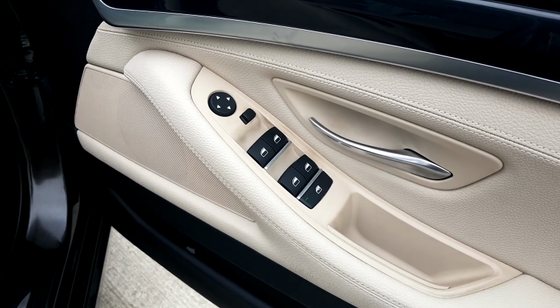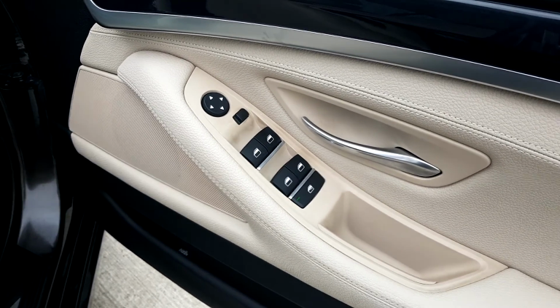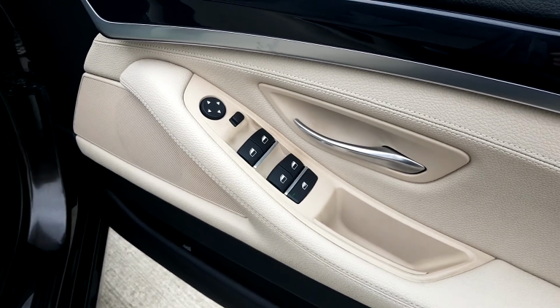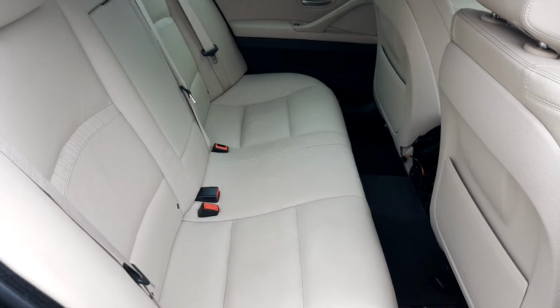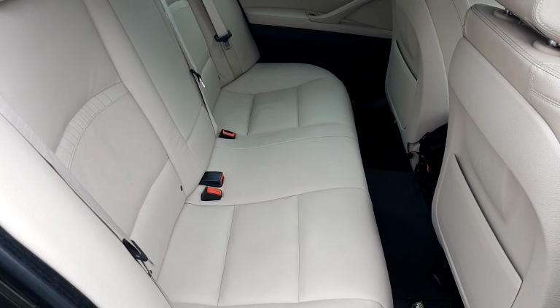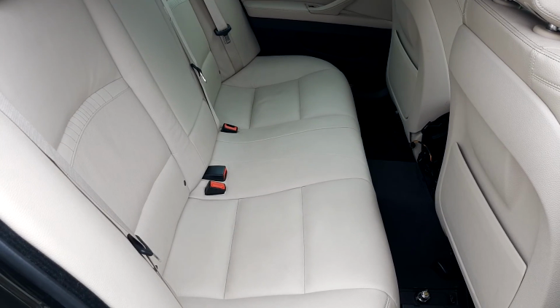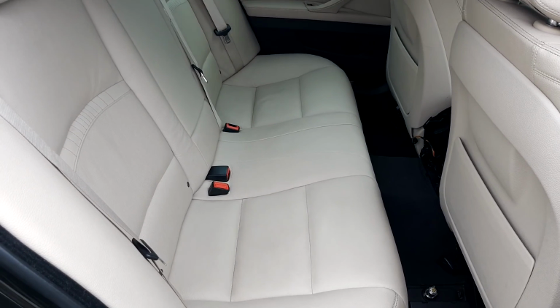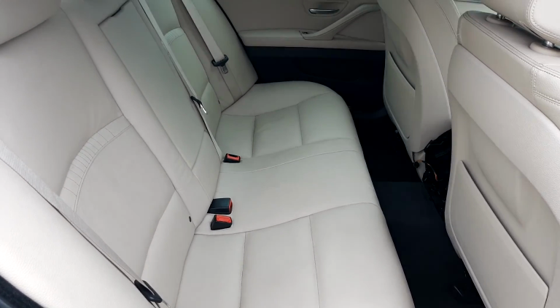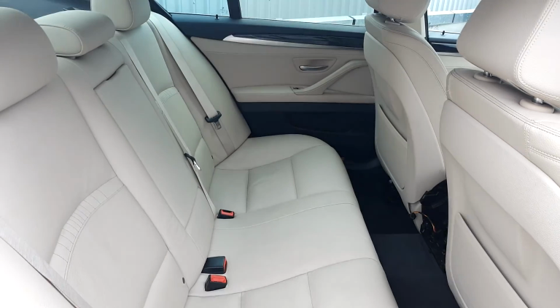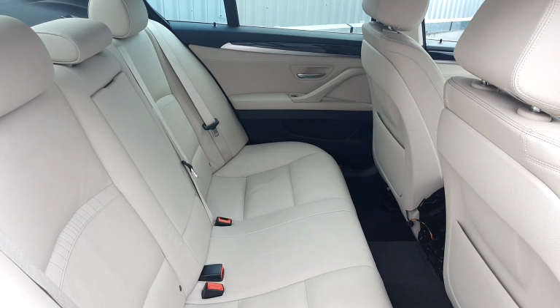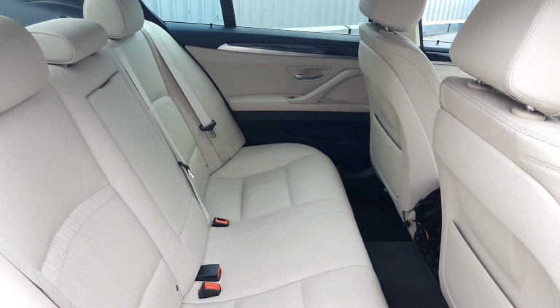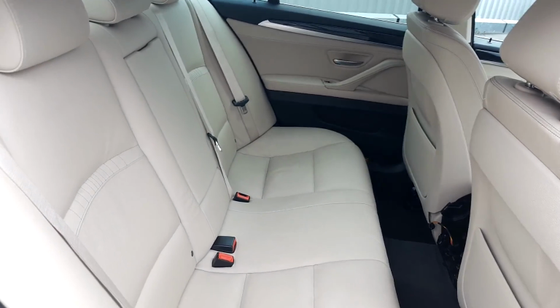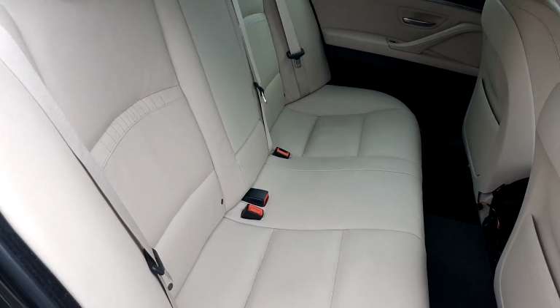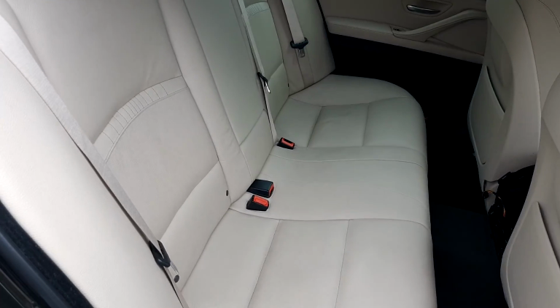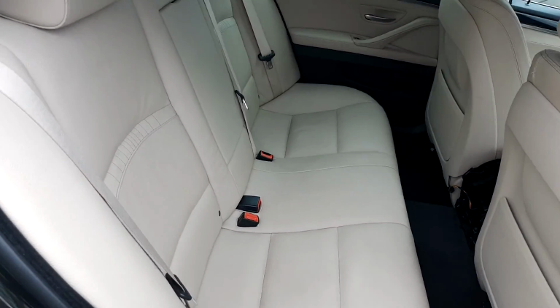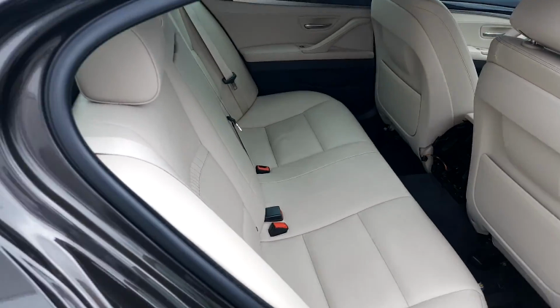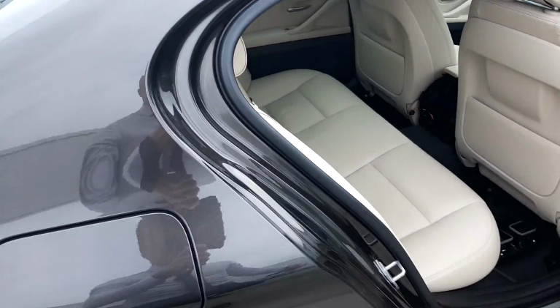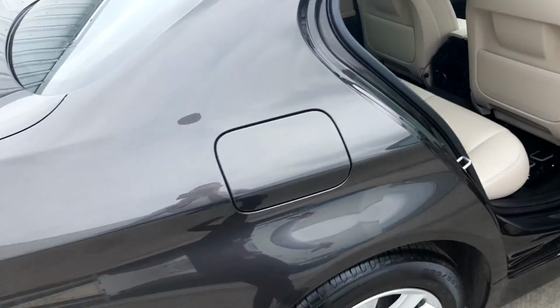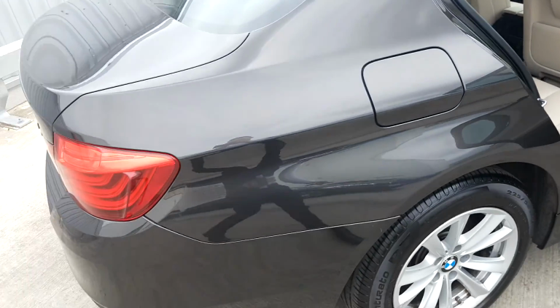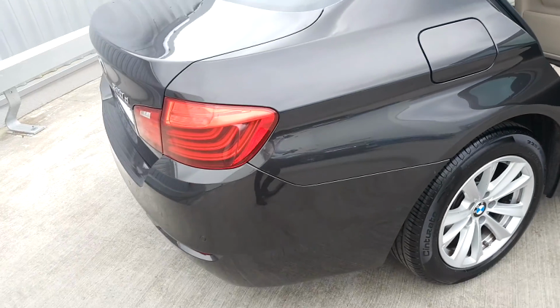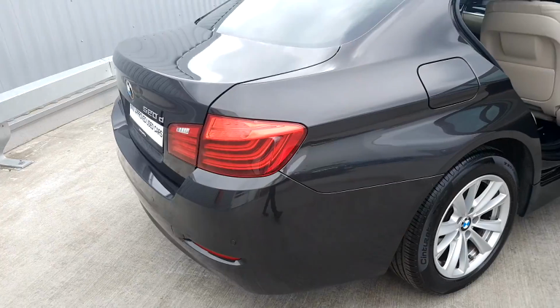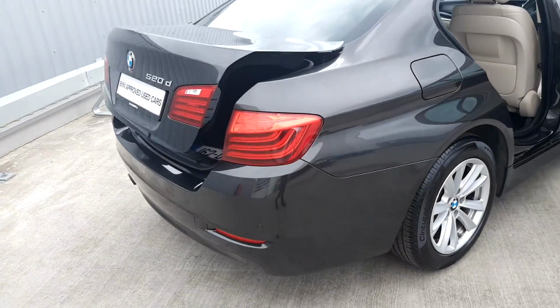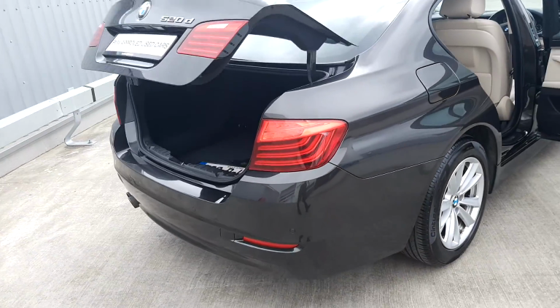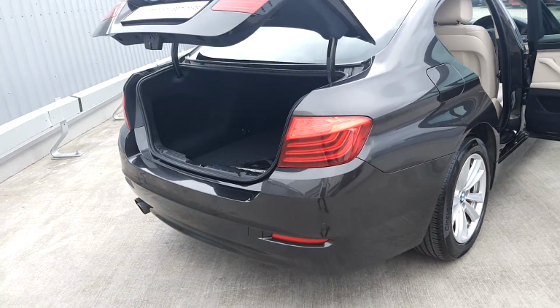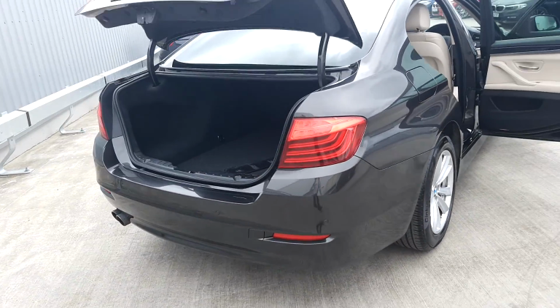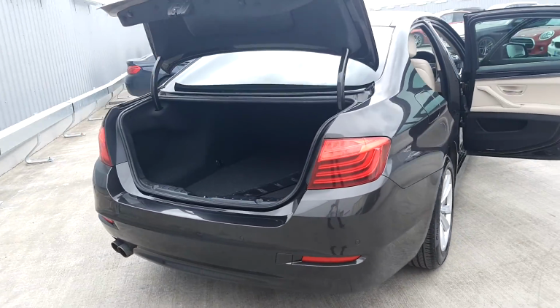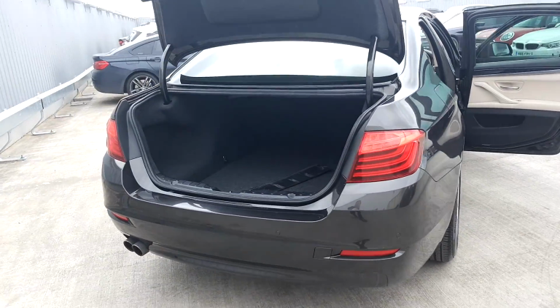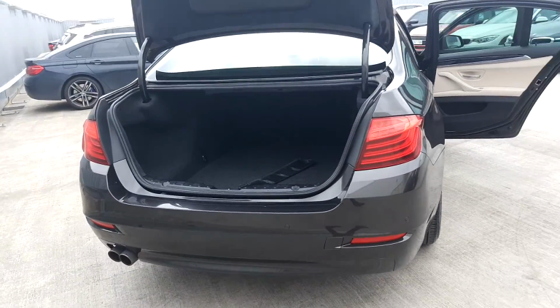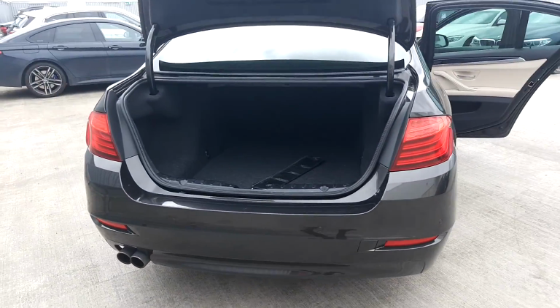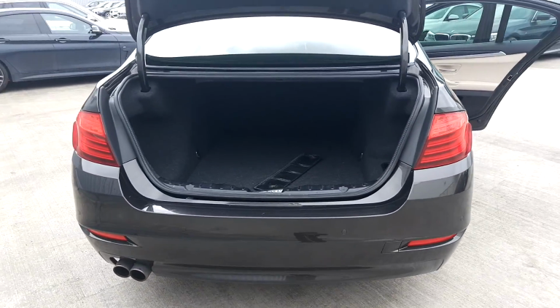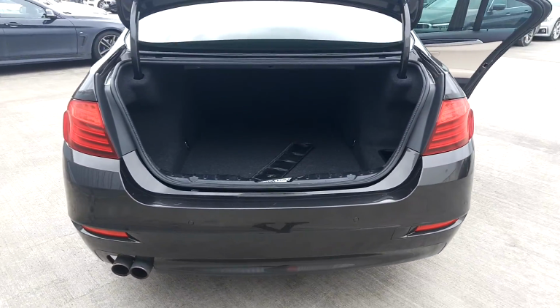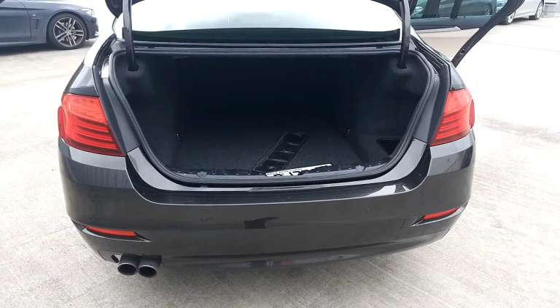In the back of the car, as you can see, it is very spacious and has isofix points for baby car seats if needed. To open the boot, it's simply one click away on the car key, and as you can see it is very spacious.